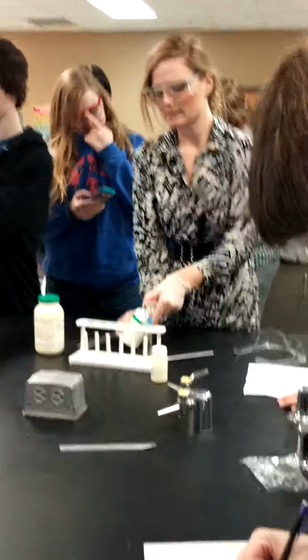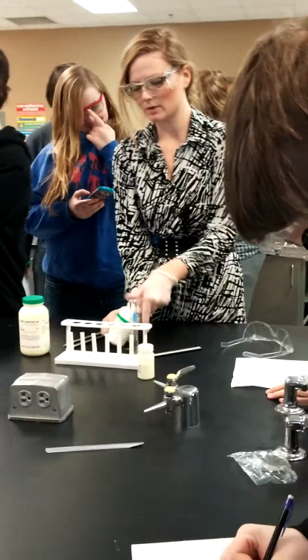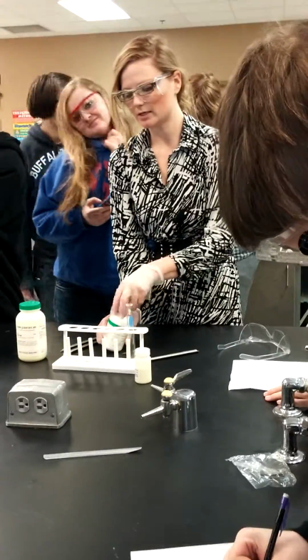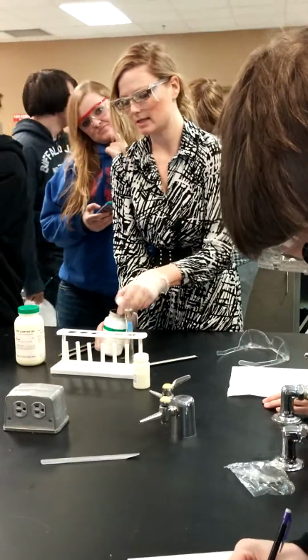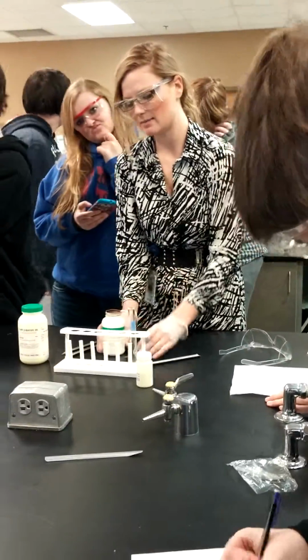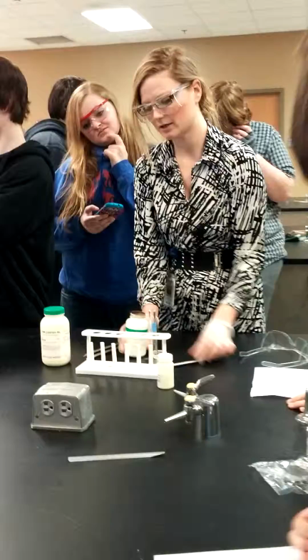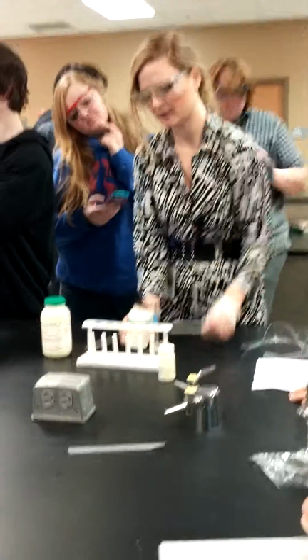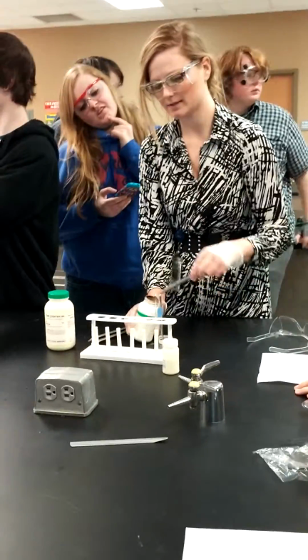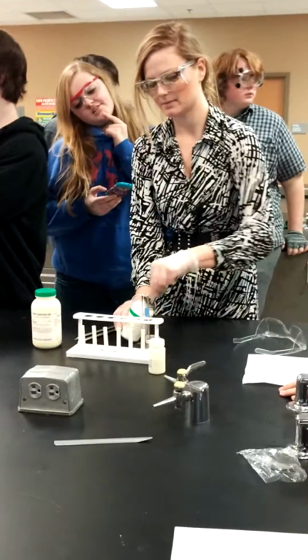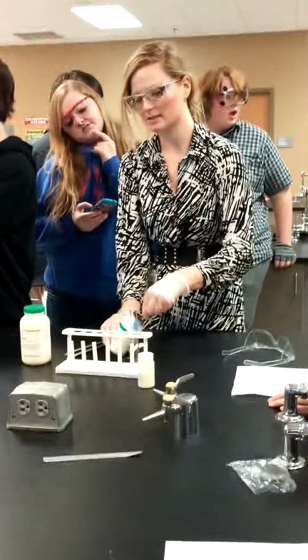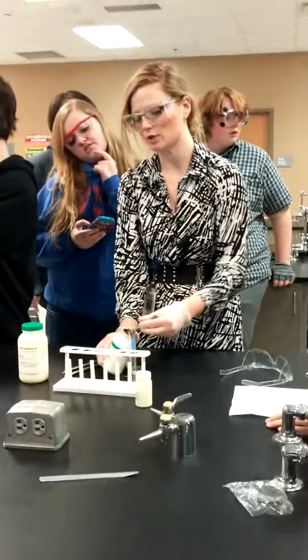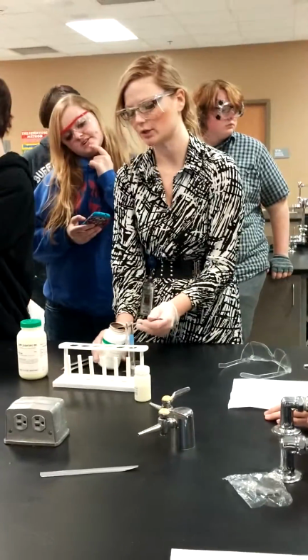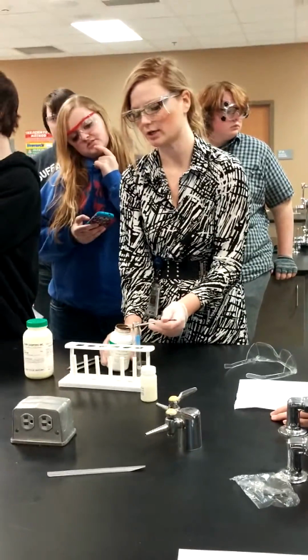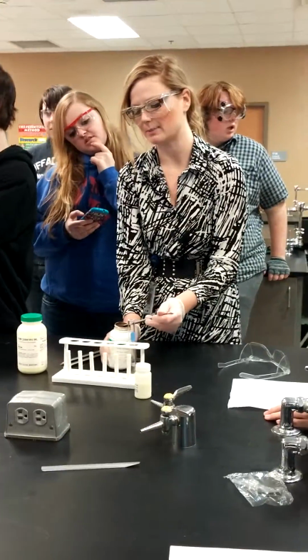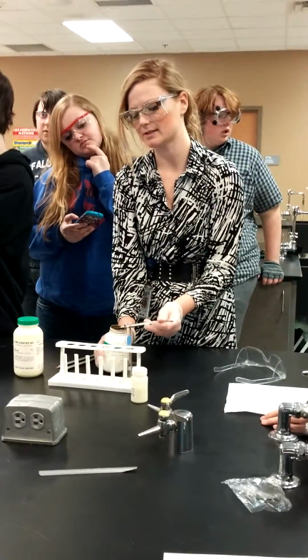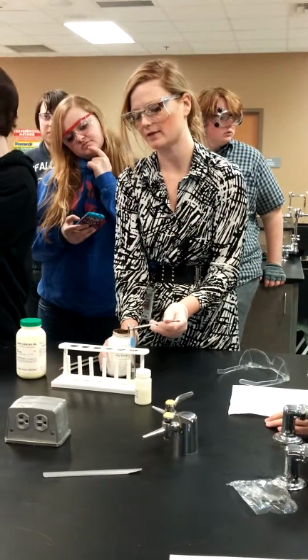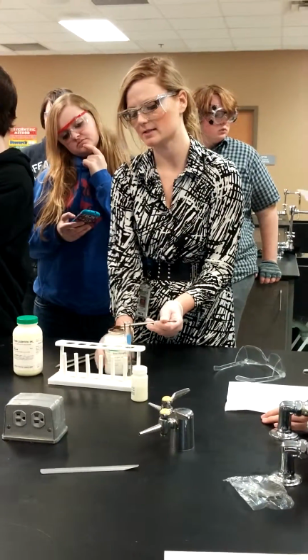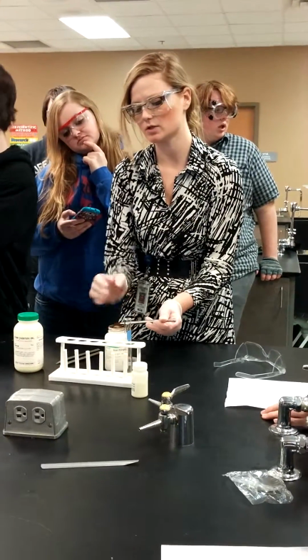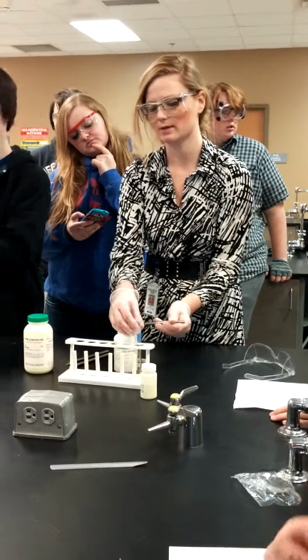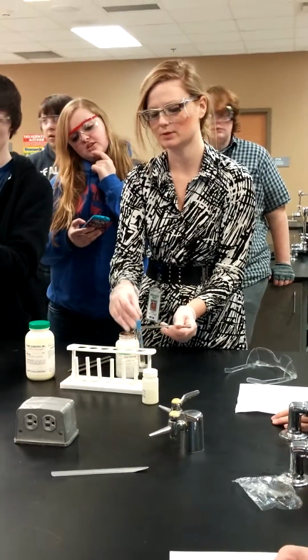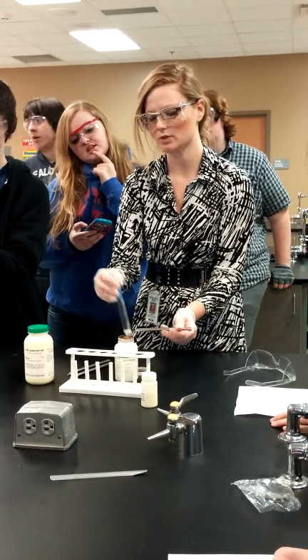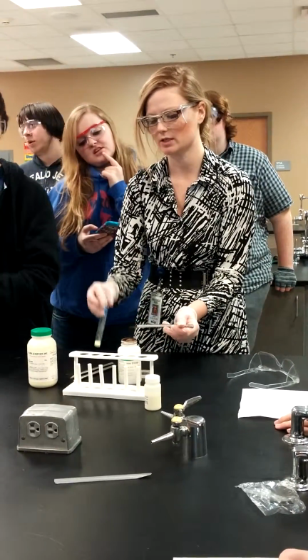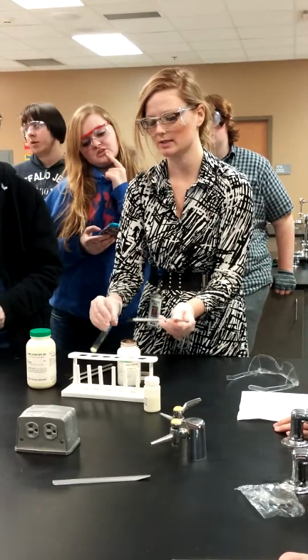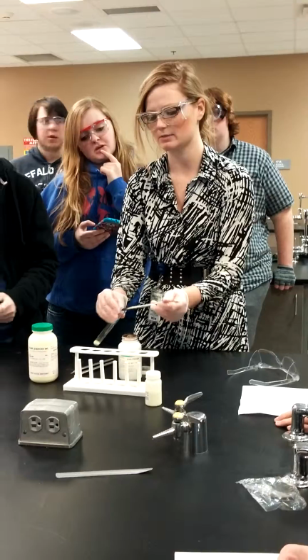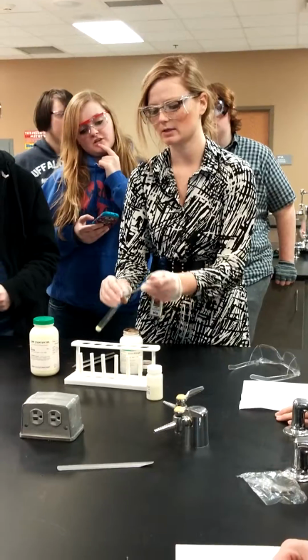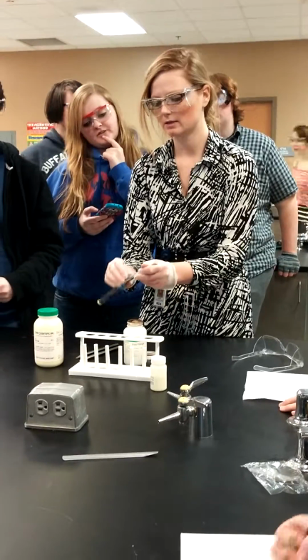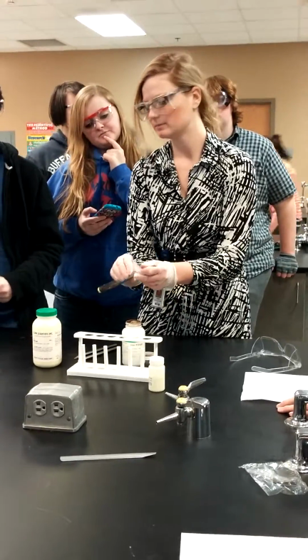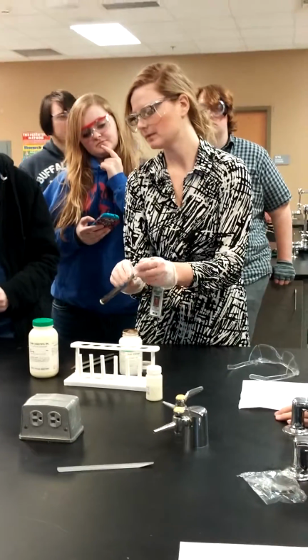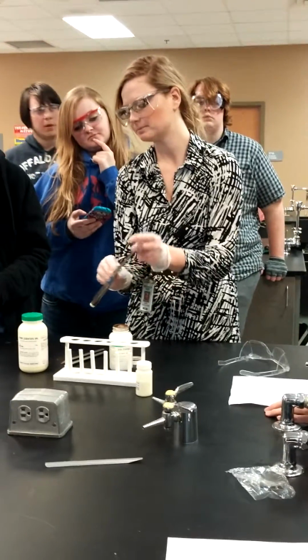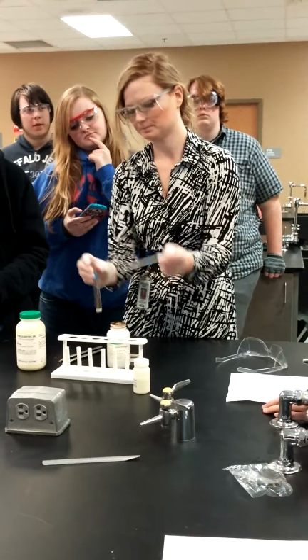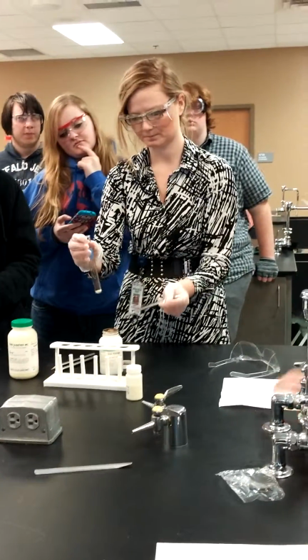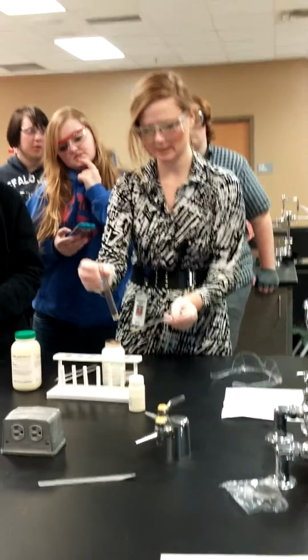So here's the iron filings. This is what you put in your copper sulfate solution — the blue solution in your test tube. That's solid, right? Yup.